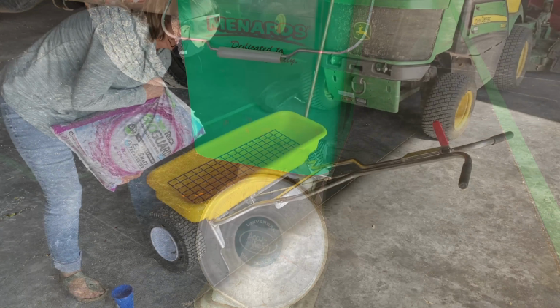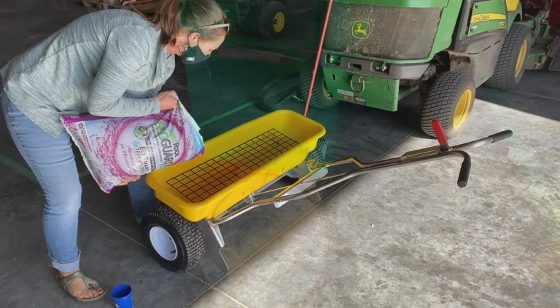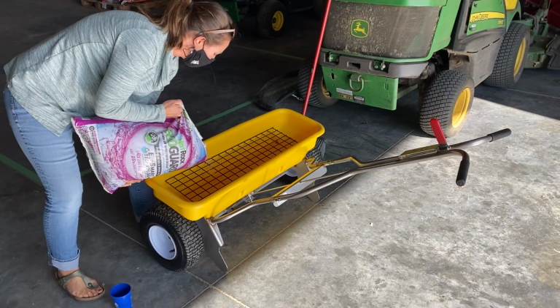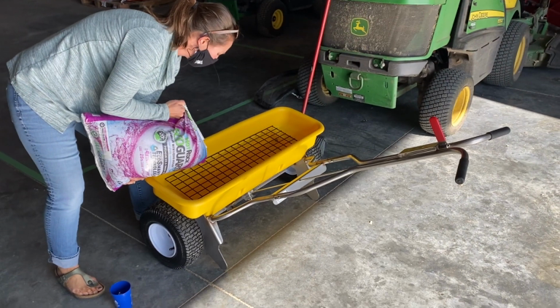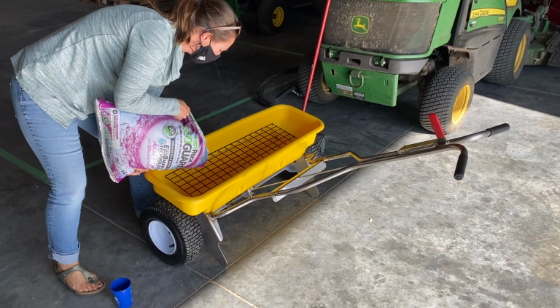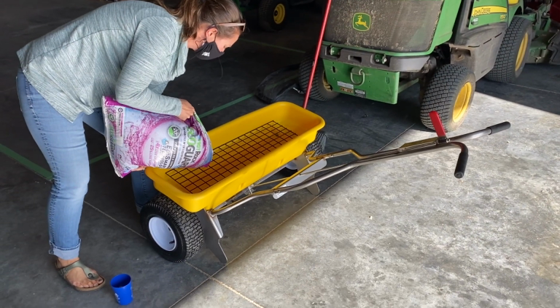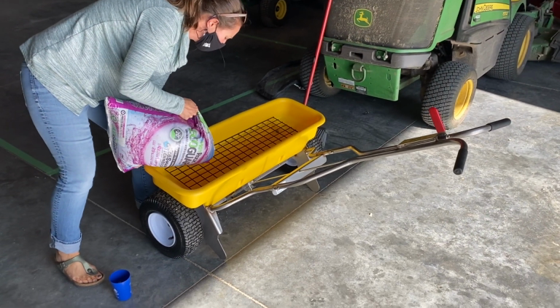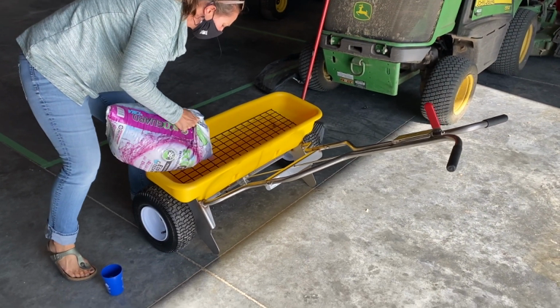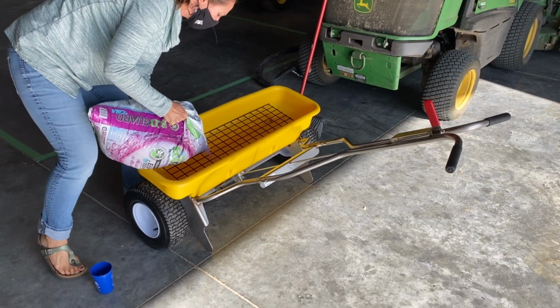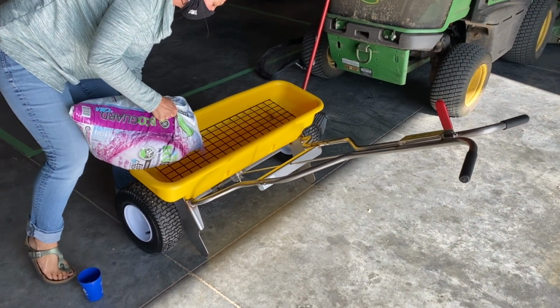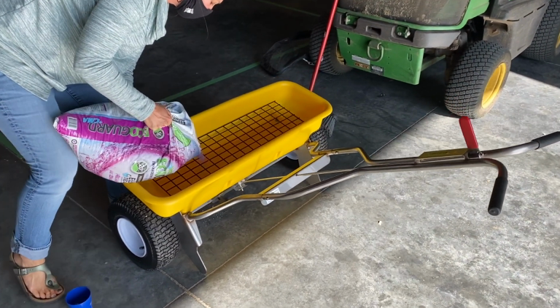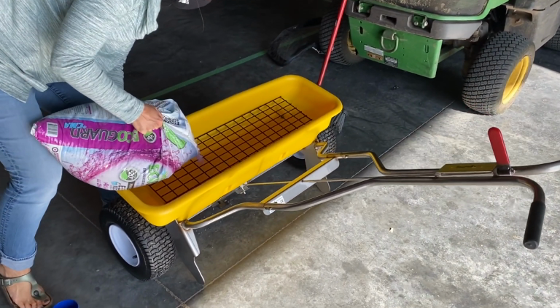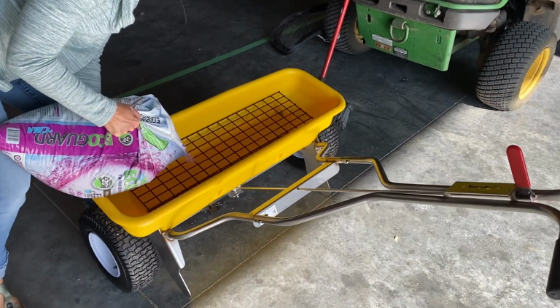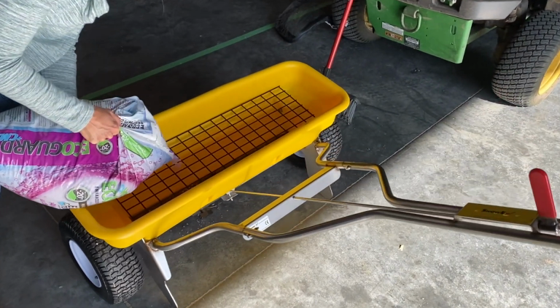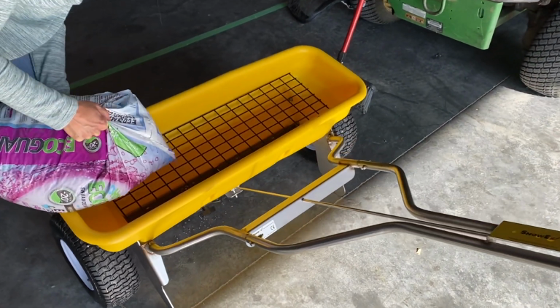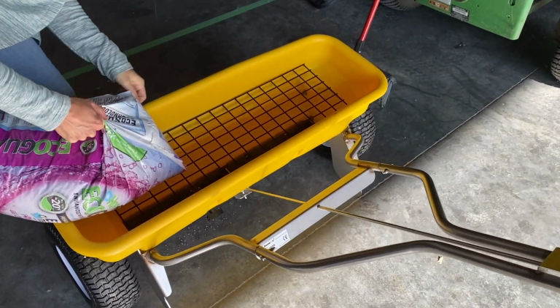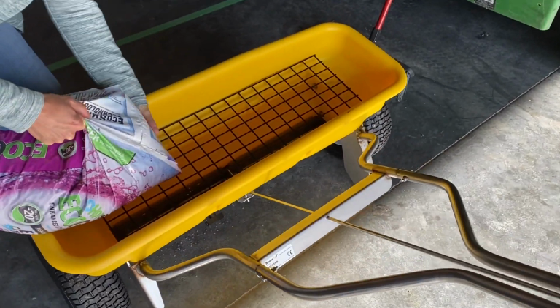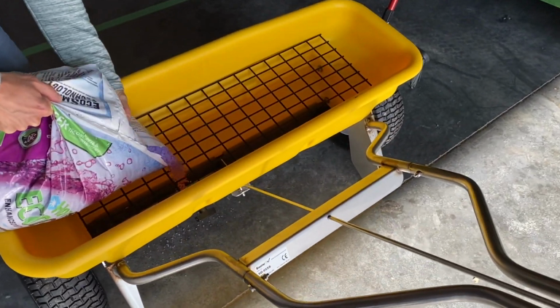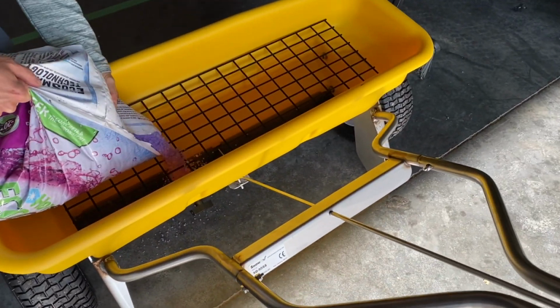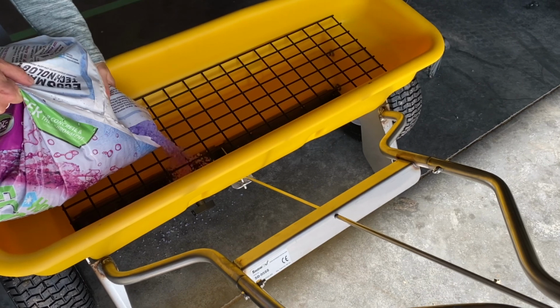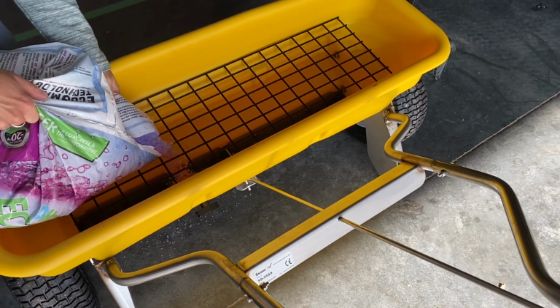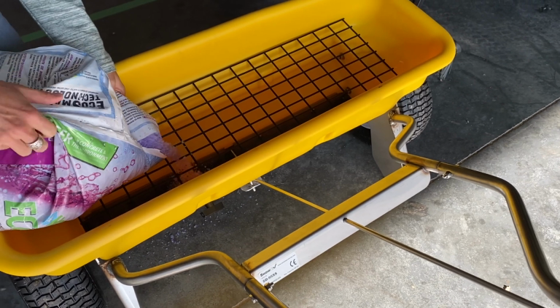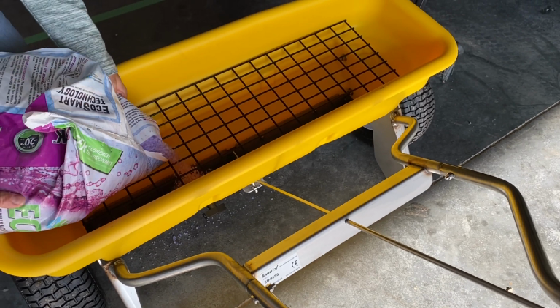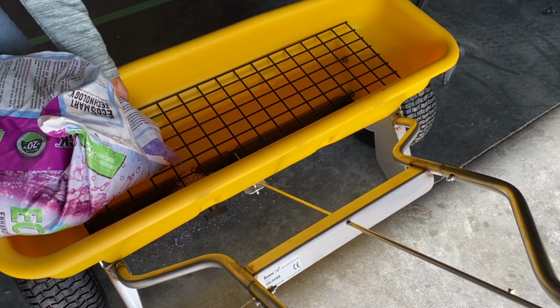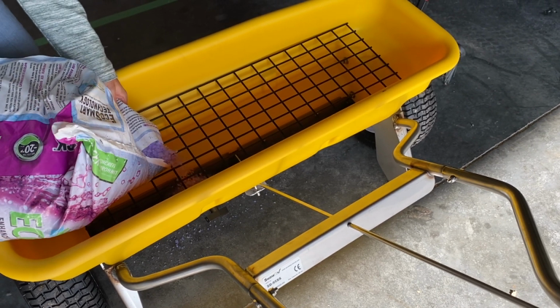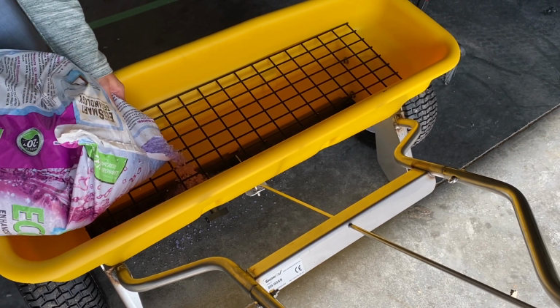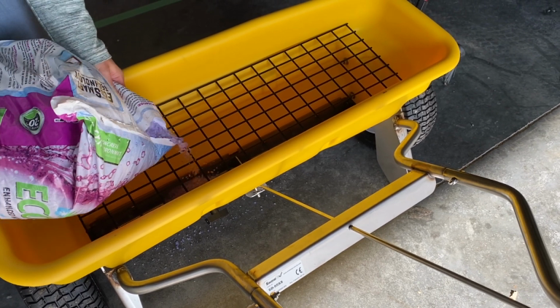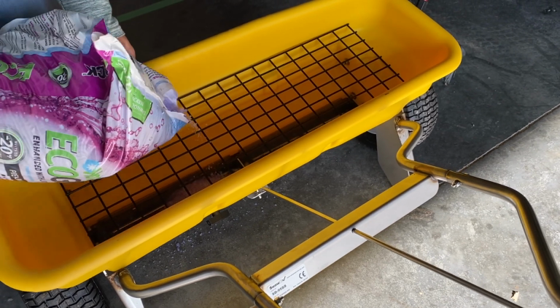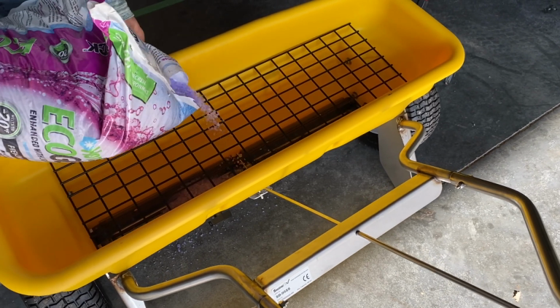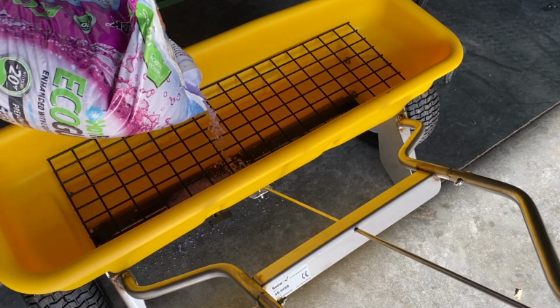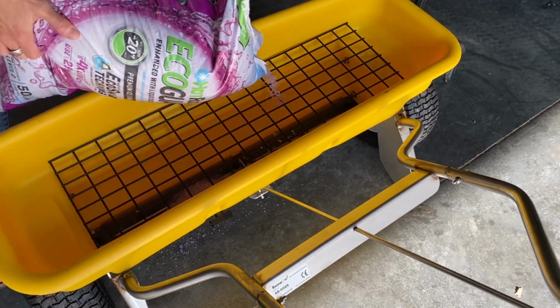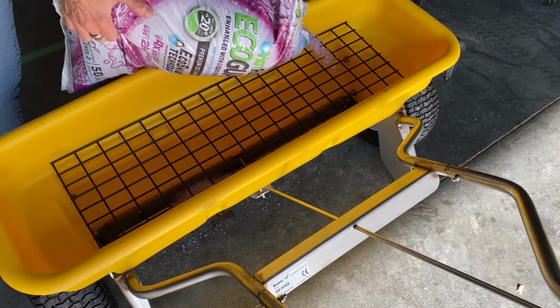Then fill the drop spreader with the product you are applying. Make sure that the lever is in the closed position before you fill the spreader, otherwise the product will fall out as you are filling it.